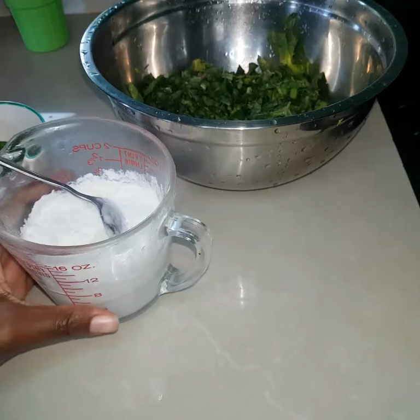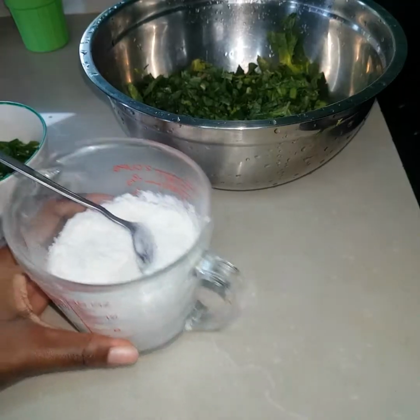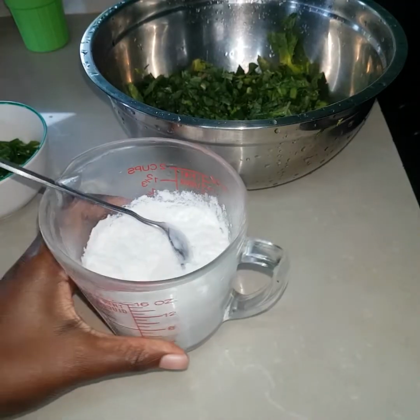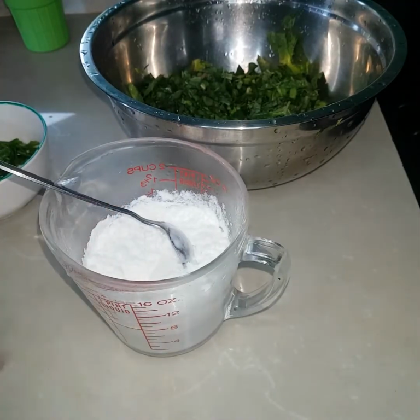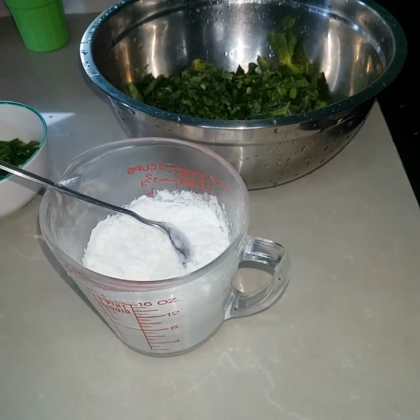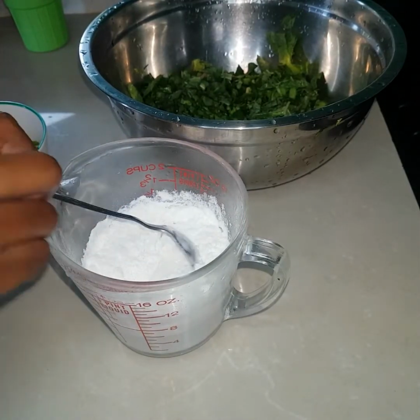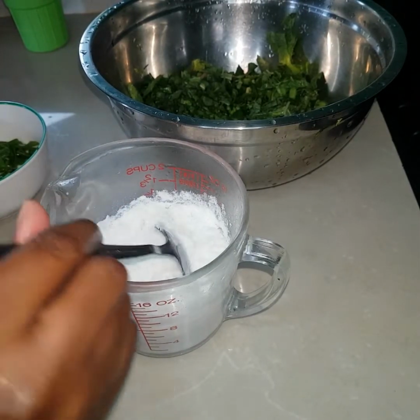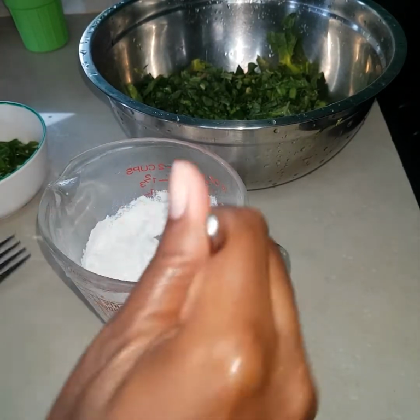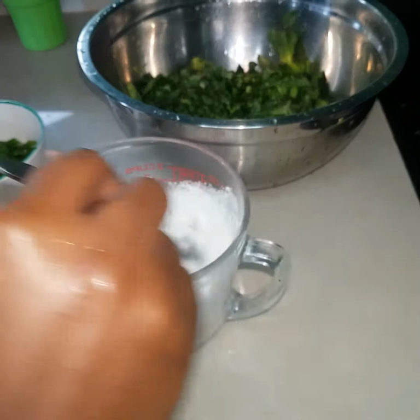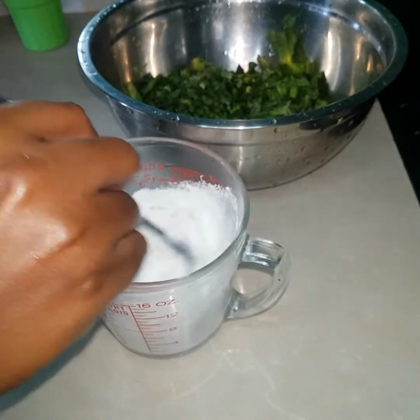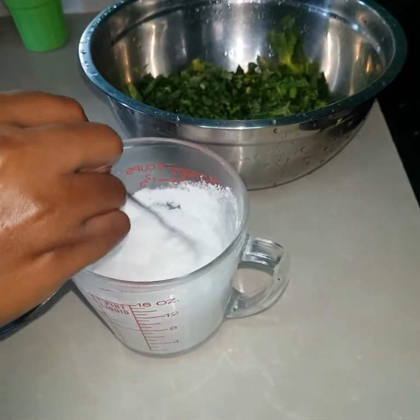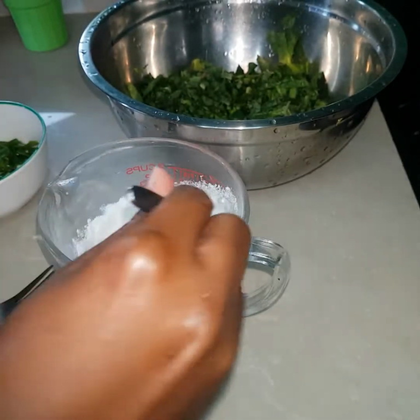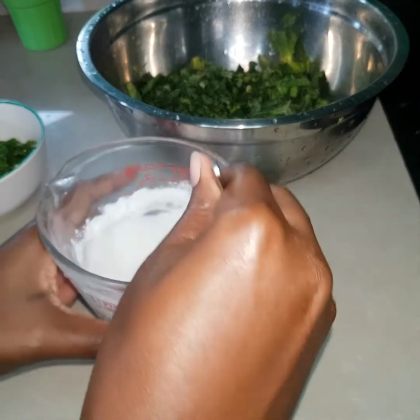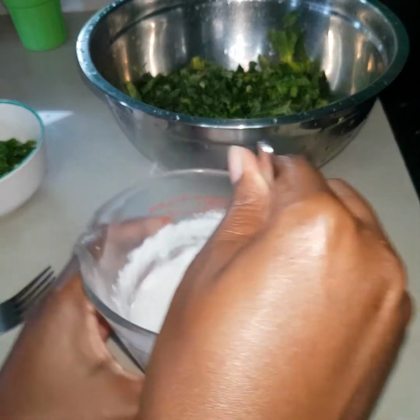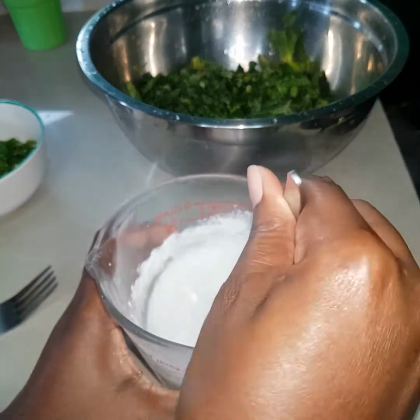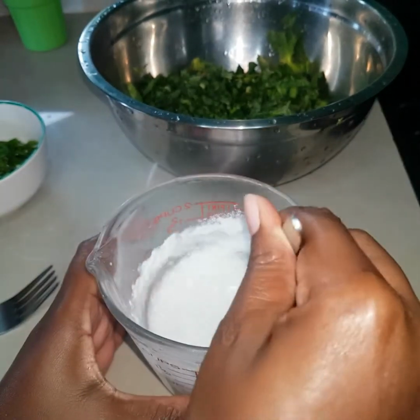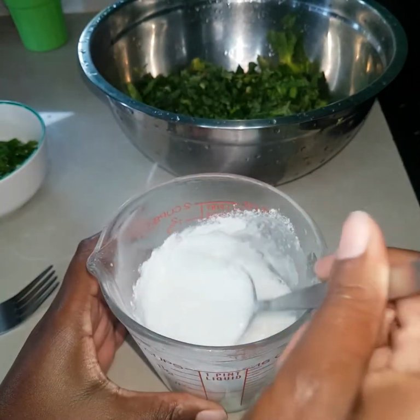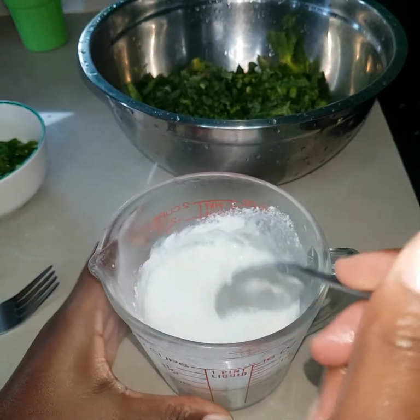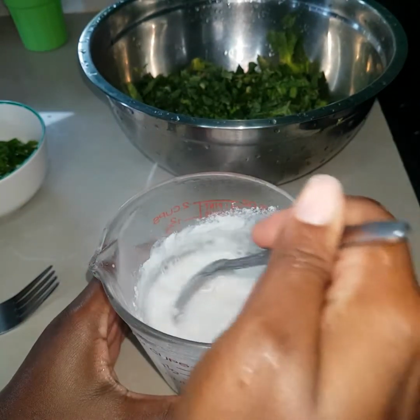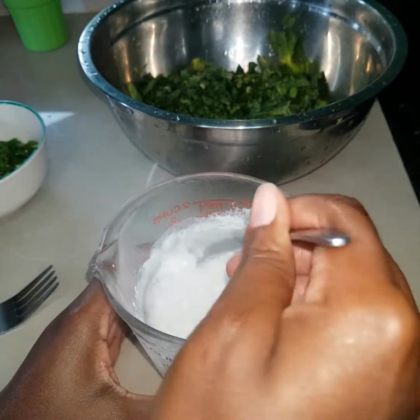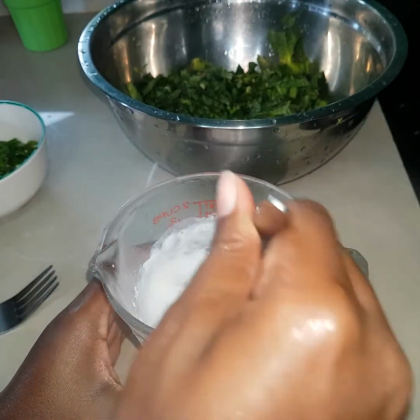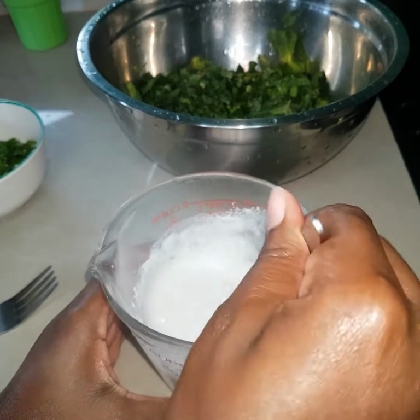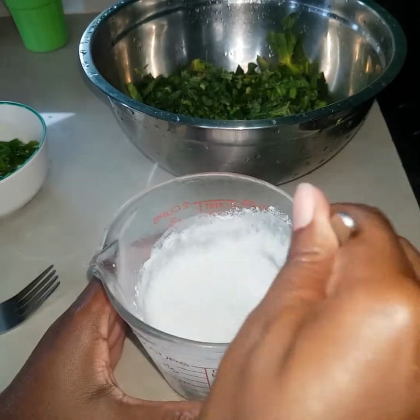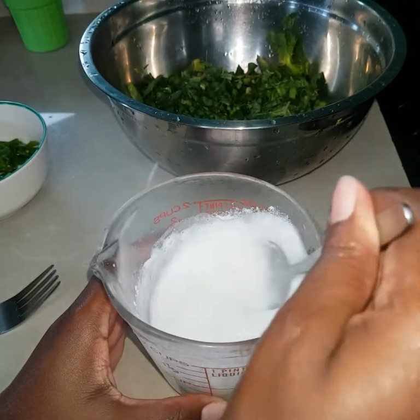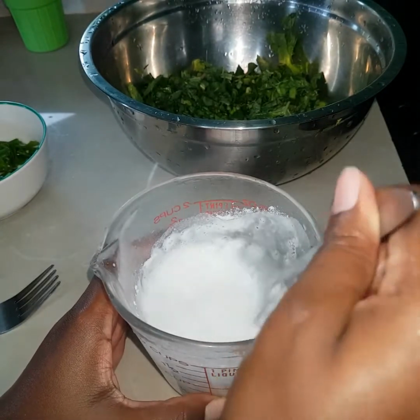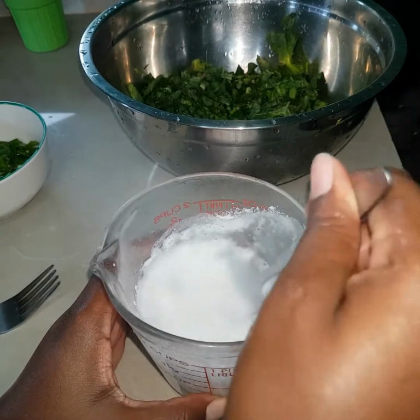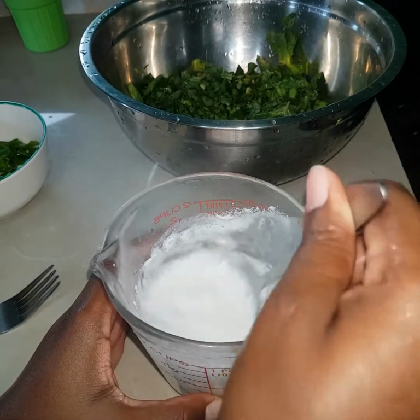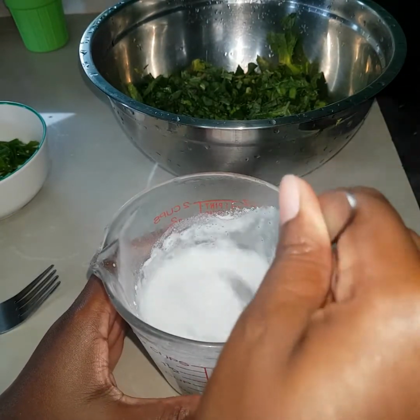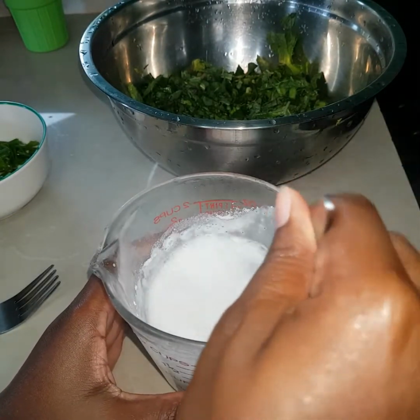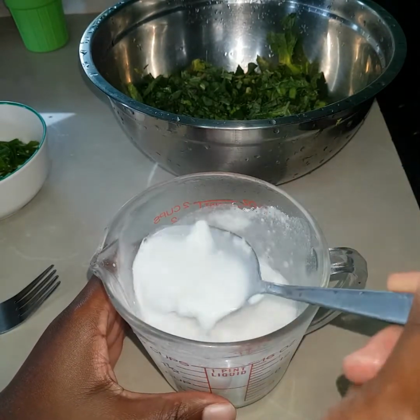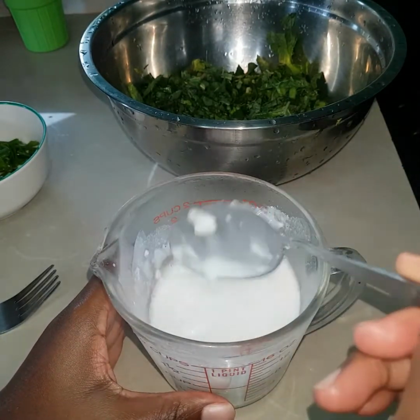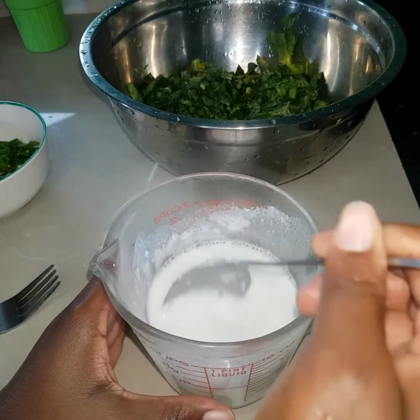So here I added the pack of coconut powder to one cup of warm water. I'm going to just be mixing this before I add it to my pot.